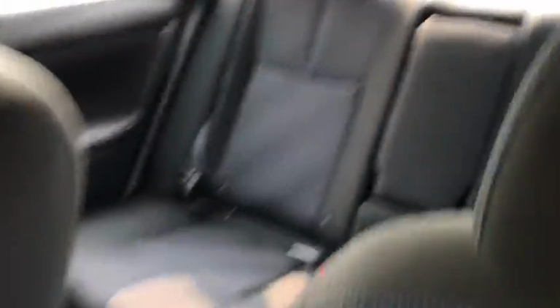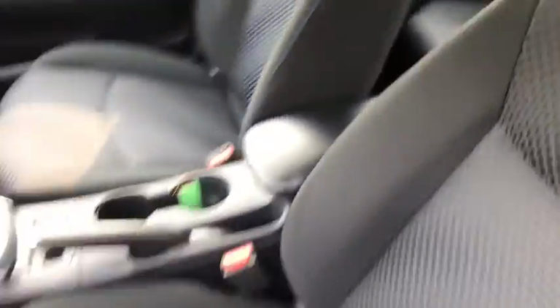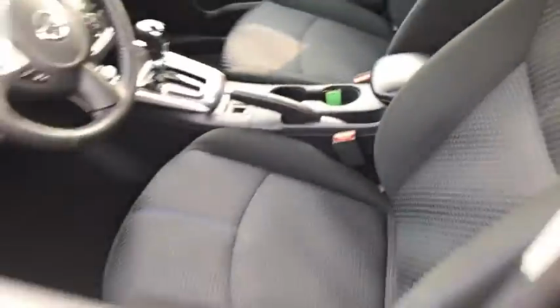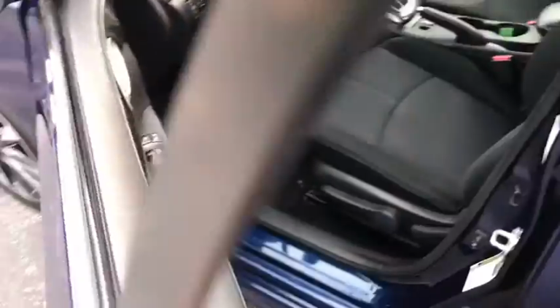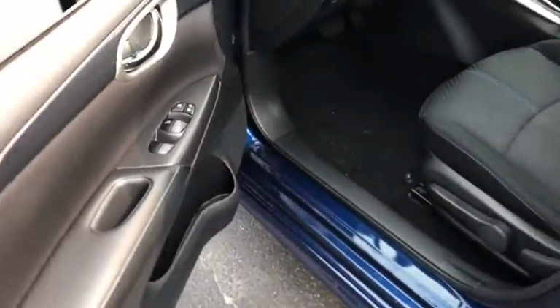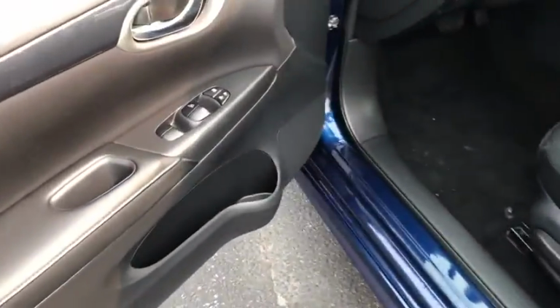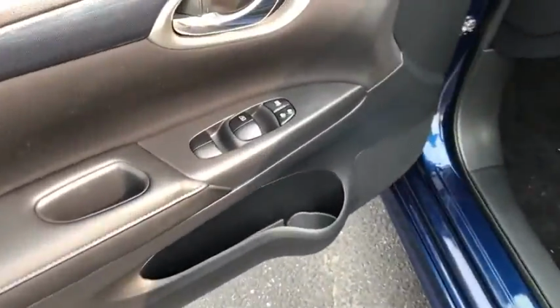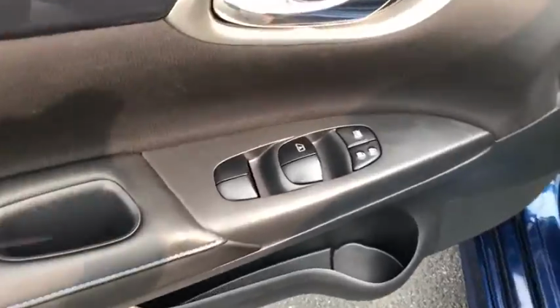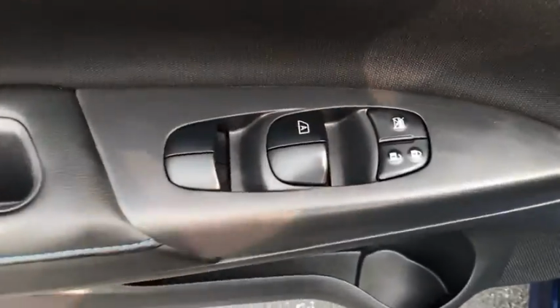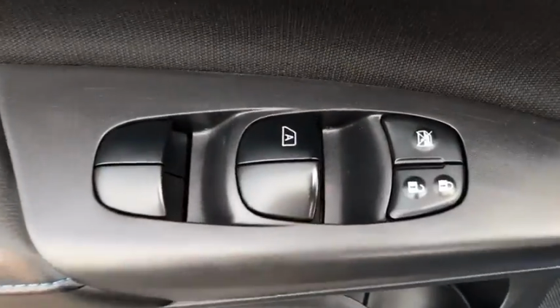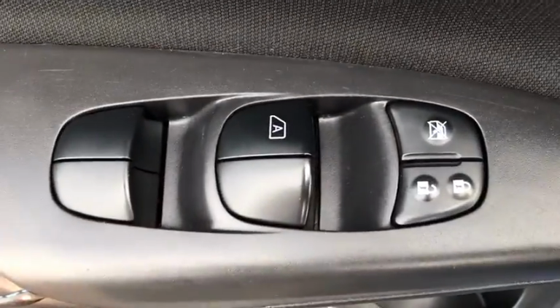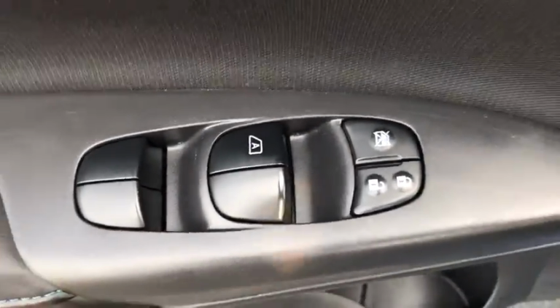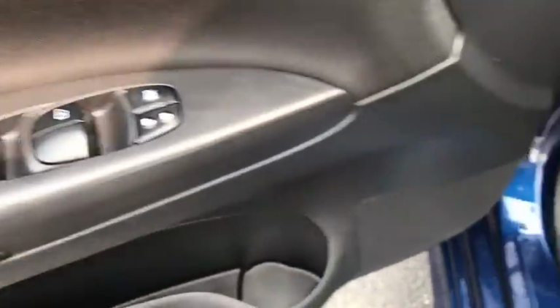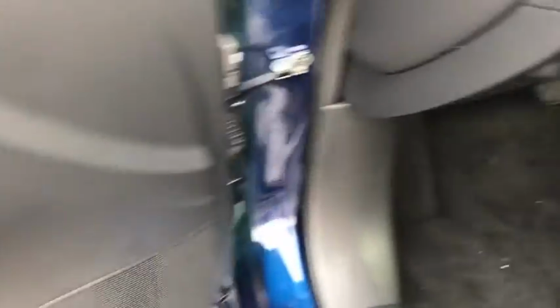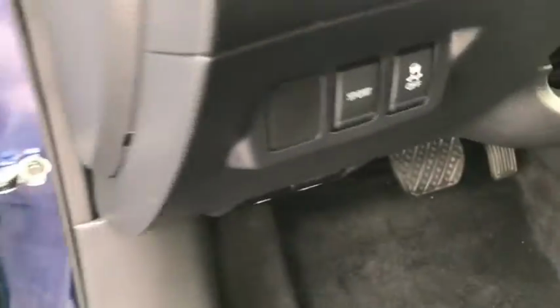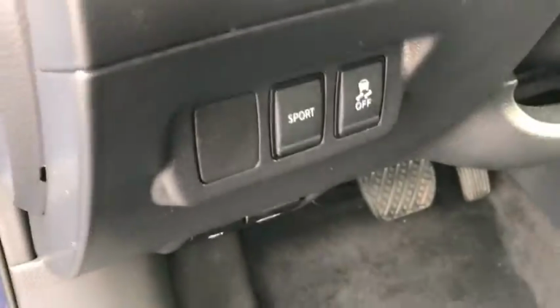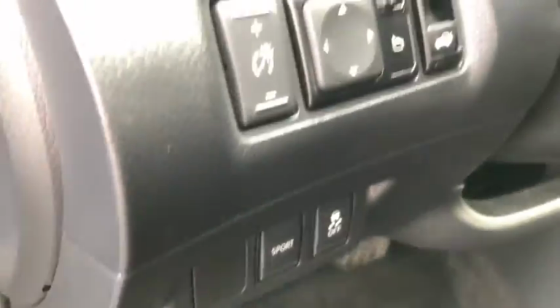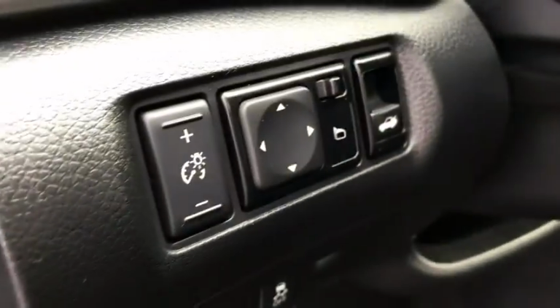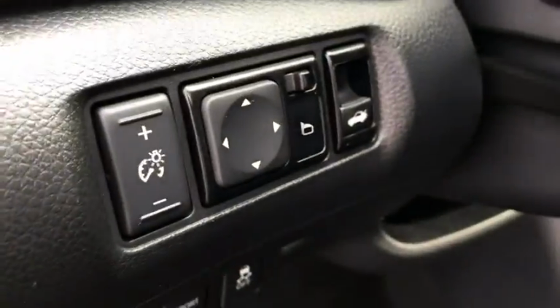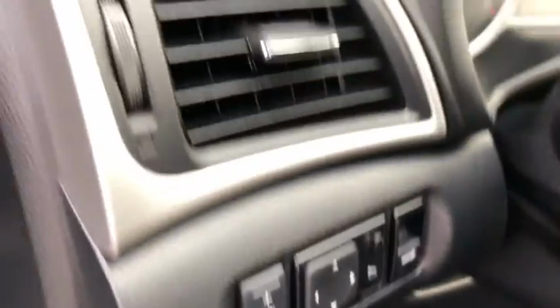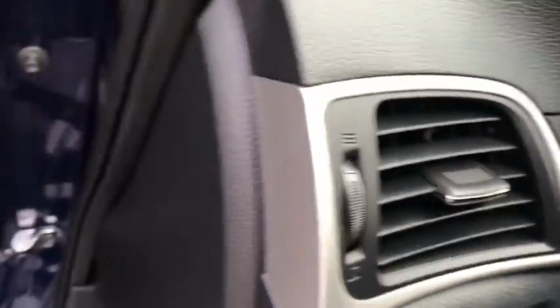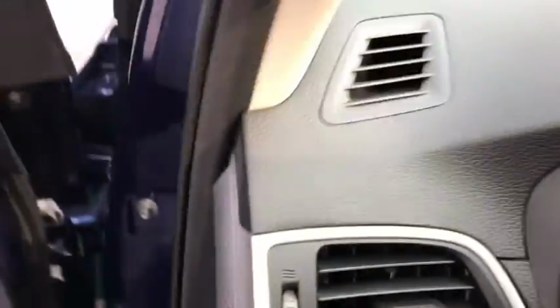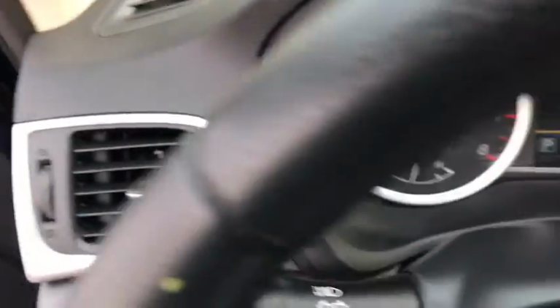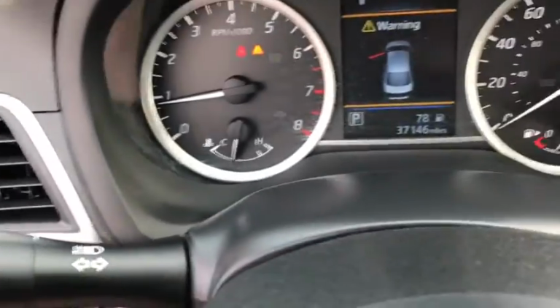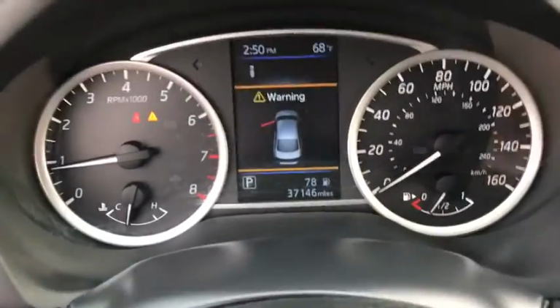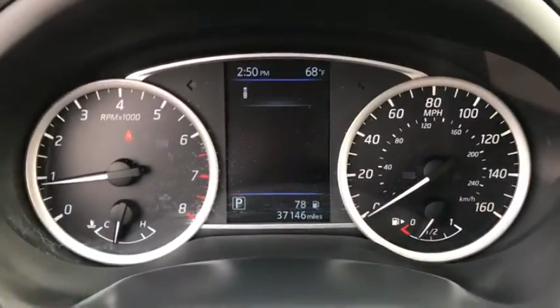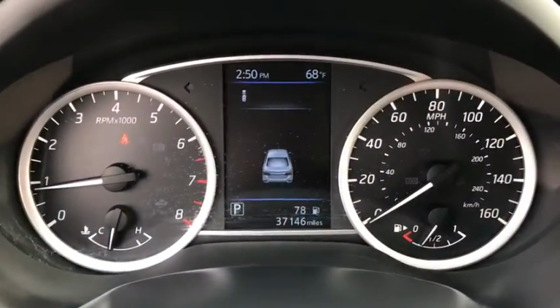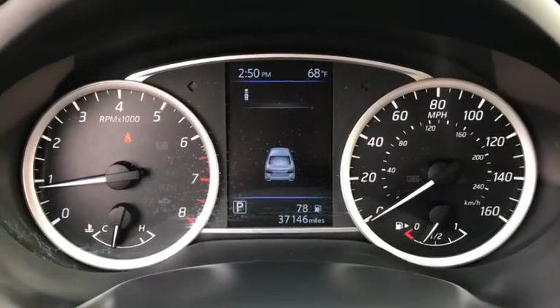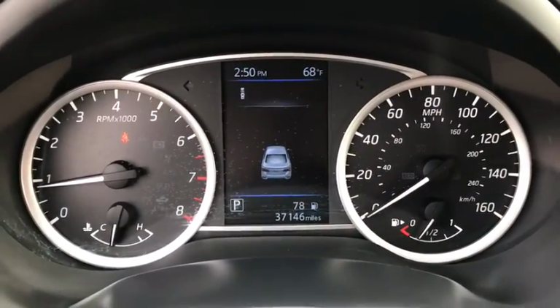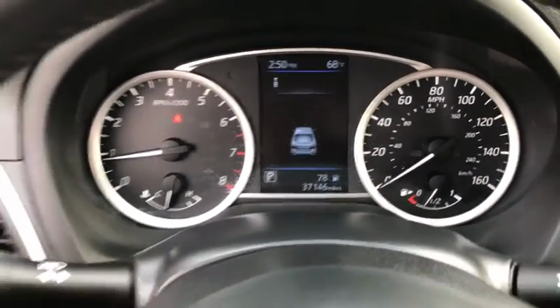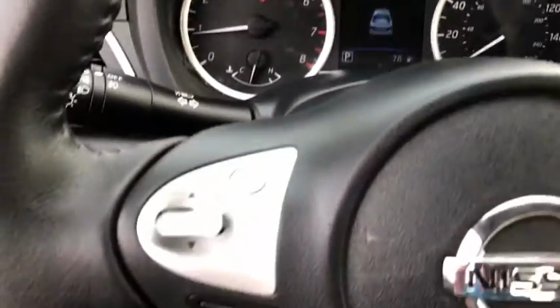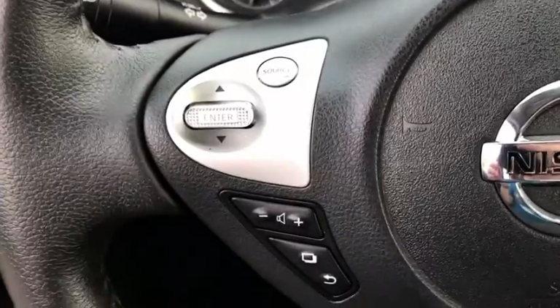Here are some of this vehicle's great options: traction control, dual airbags, power steering, four-wheel disc brakes, heated front seat, rear window defroster, power windows, electronic stability control, security system.